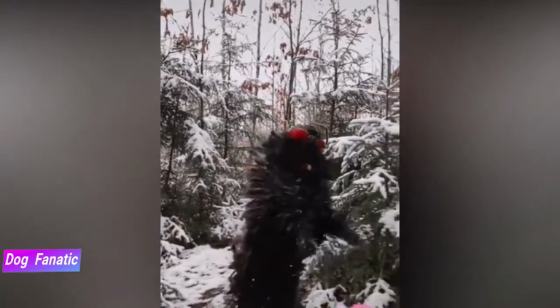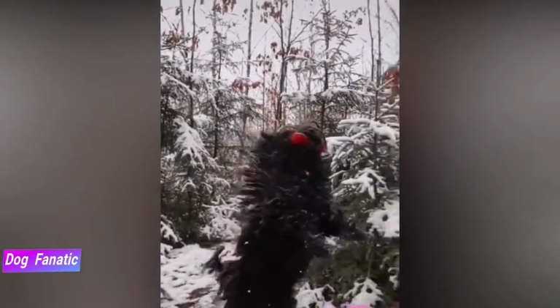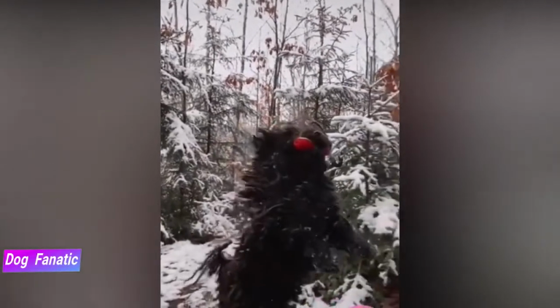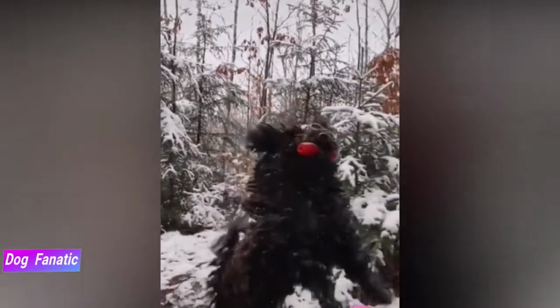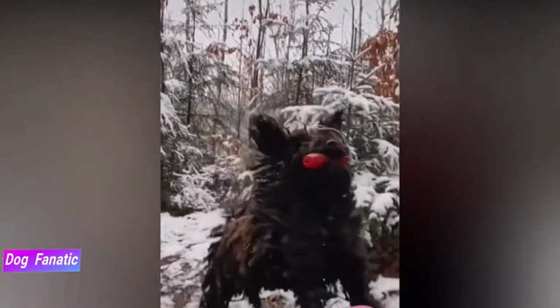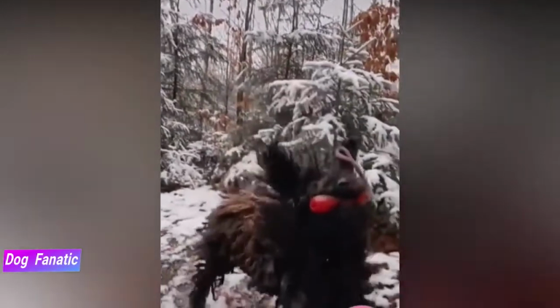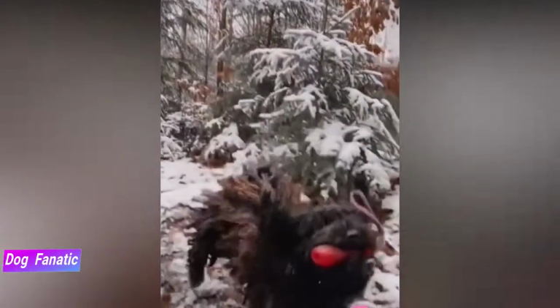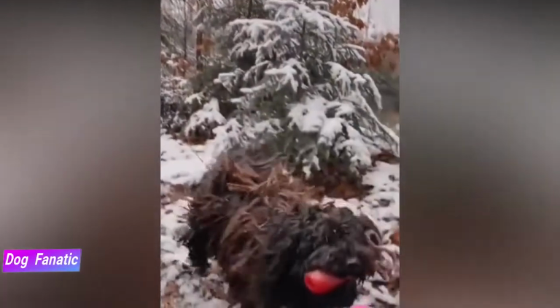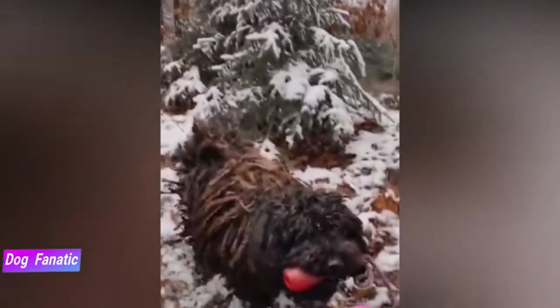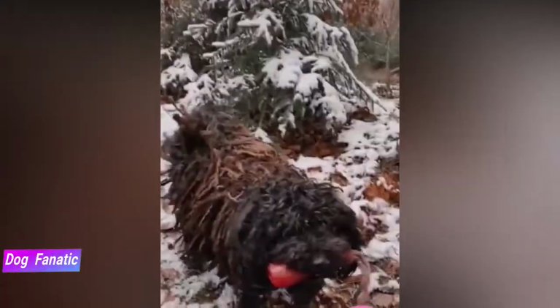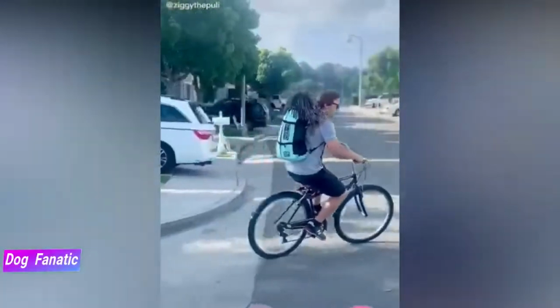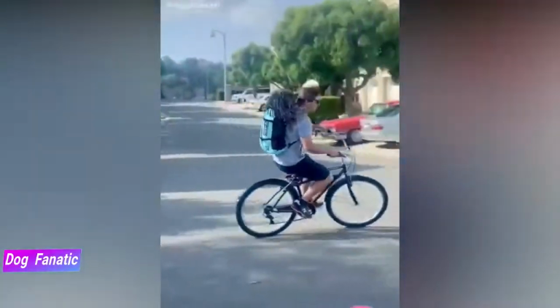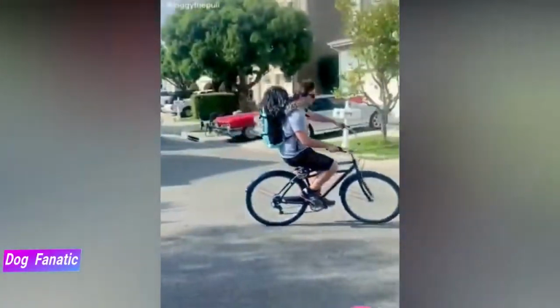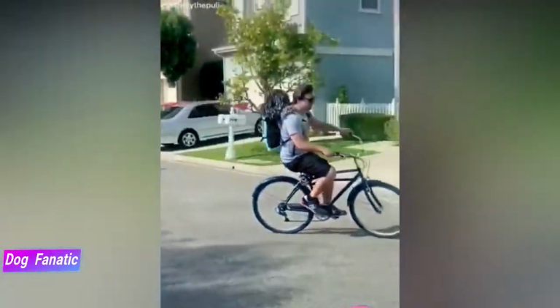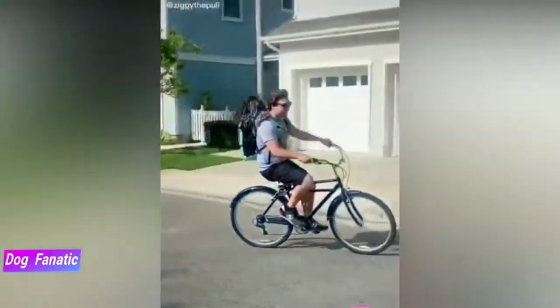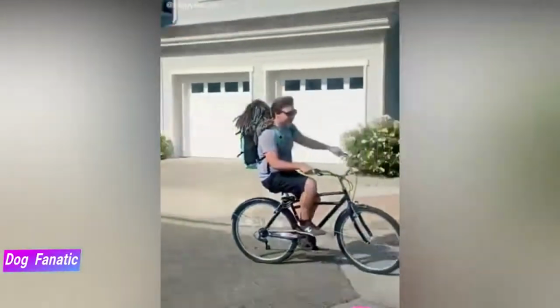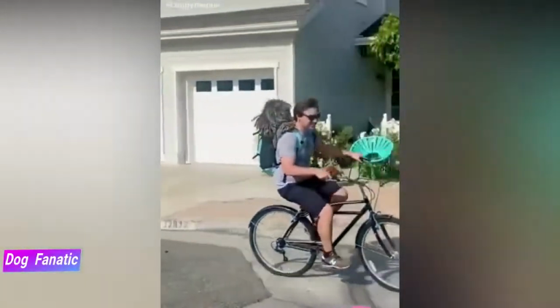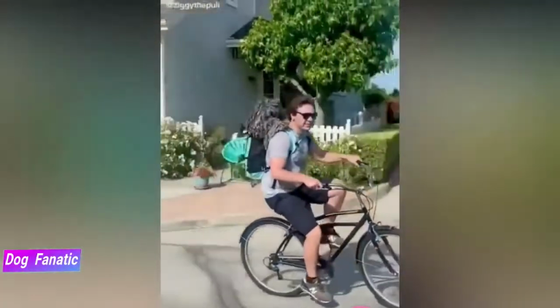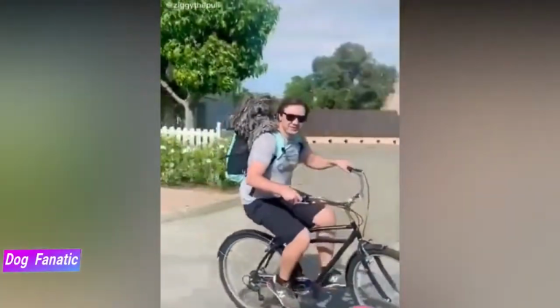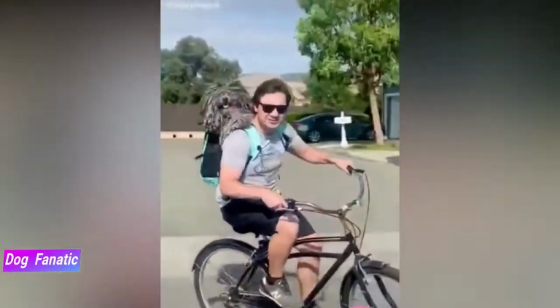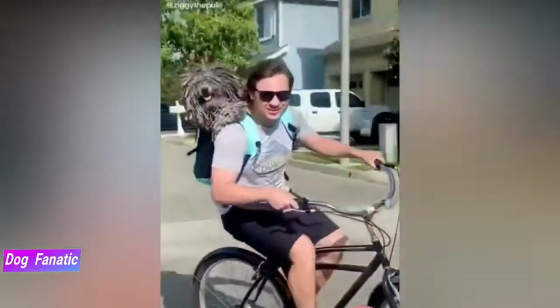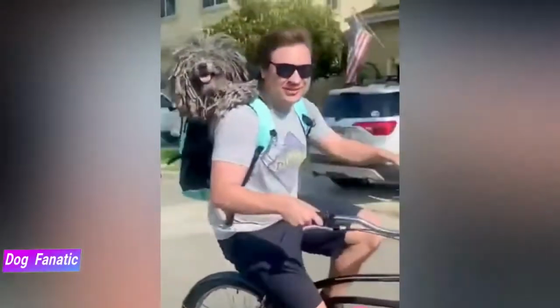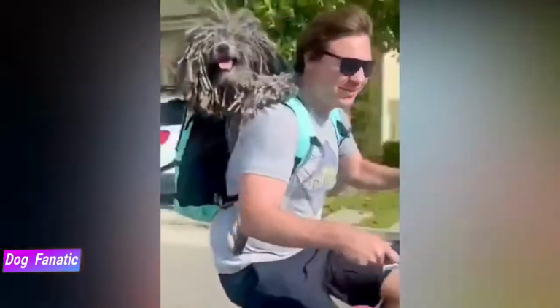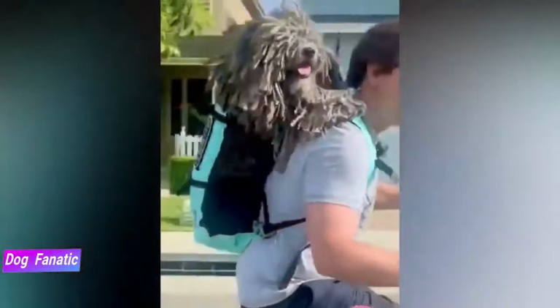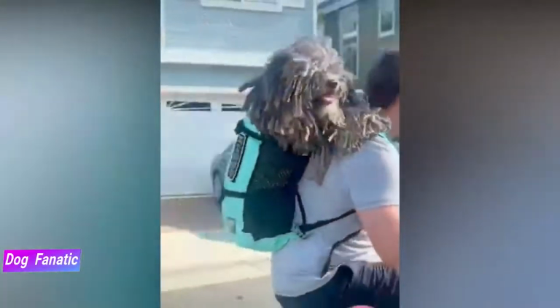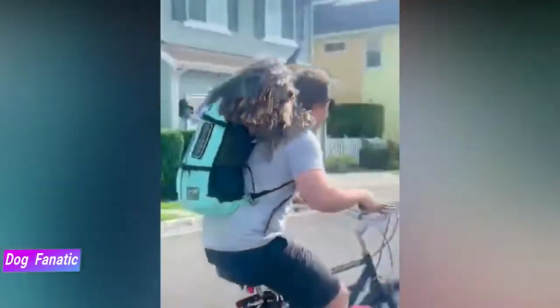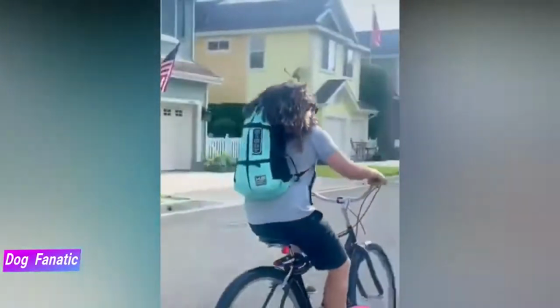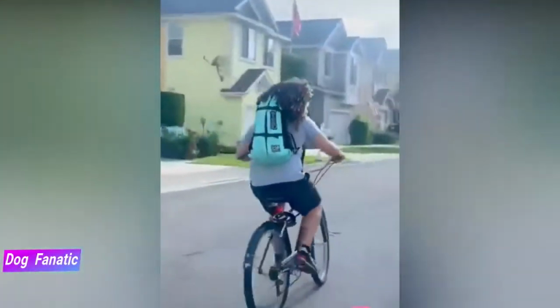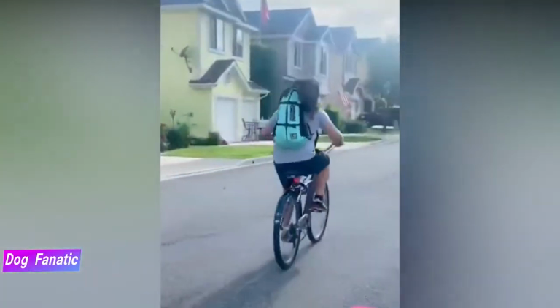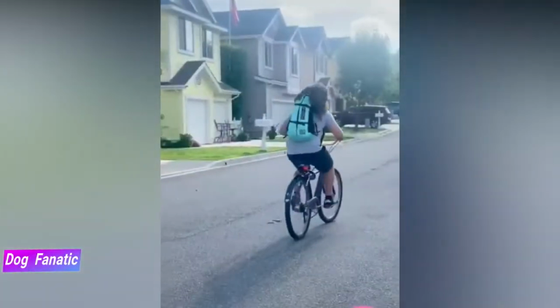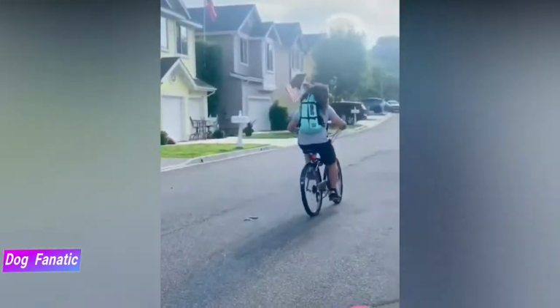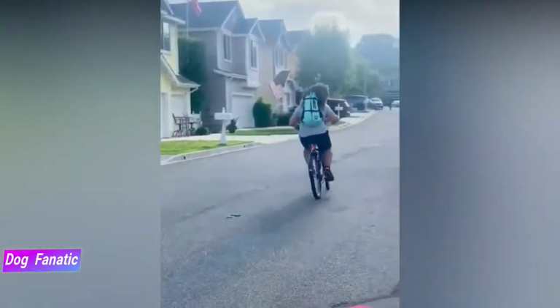The Puli won't have any problems being the center of attention in your home. These dogs are as affectionate as they are energetic, but novice pet parents should beware, as all that energy needs somewhere to go in the form of vigorous exercise and lots of playtime.